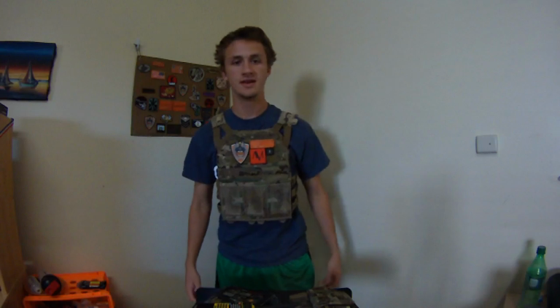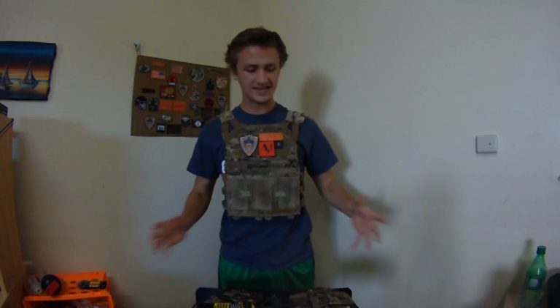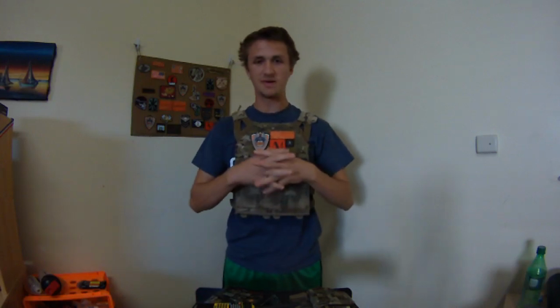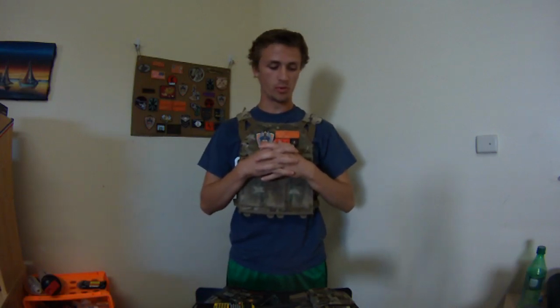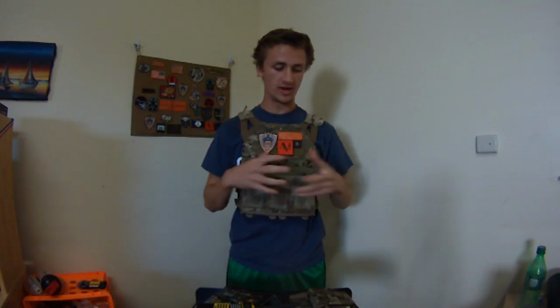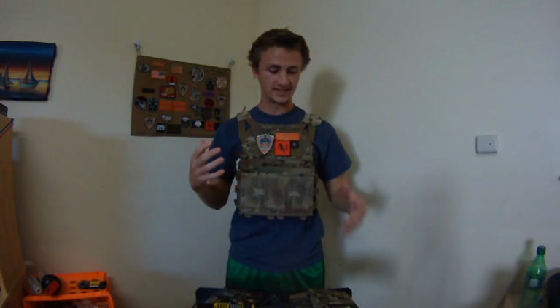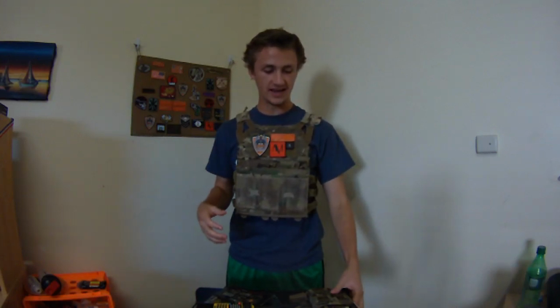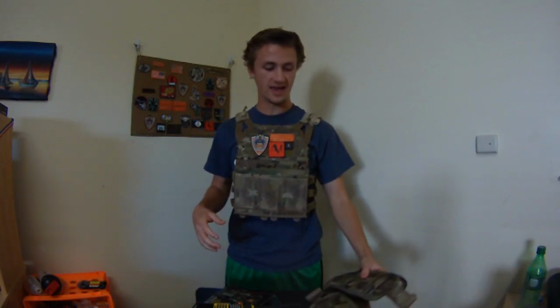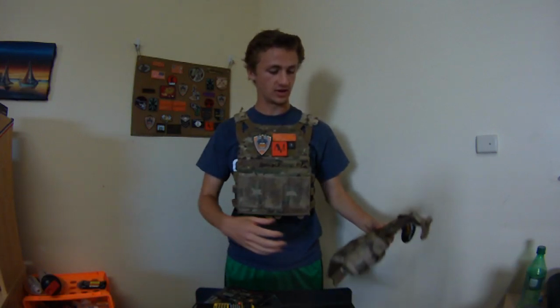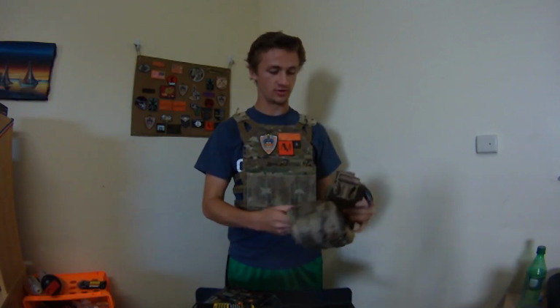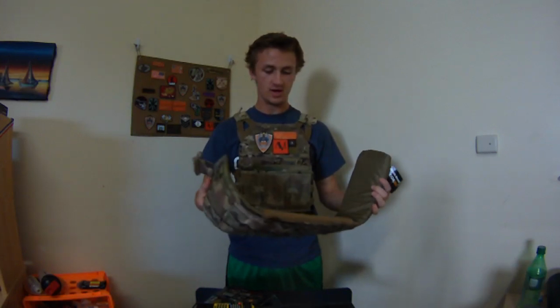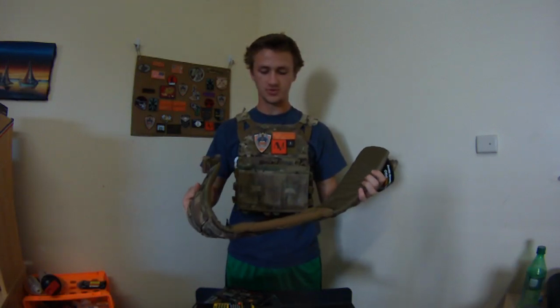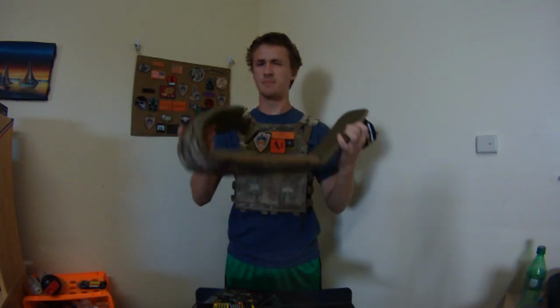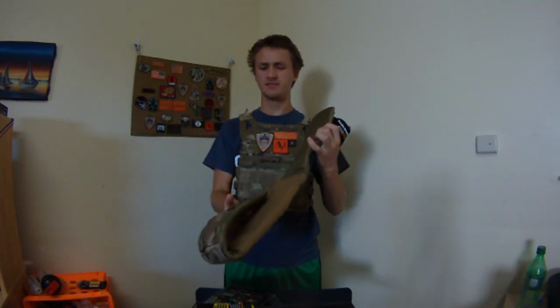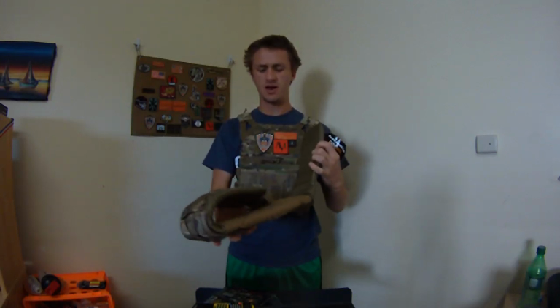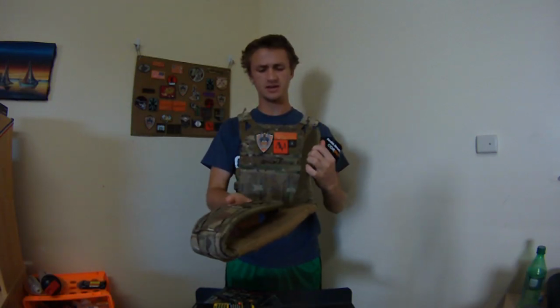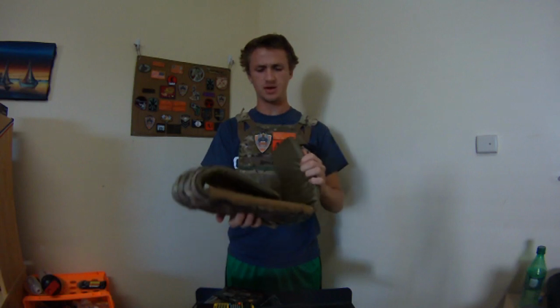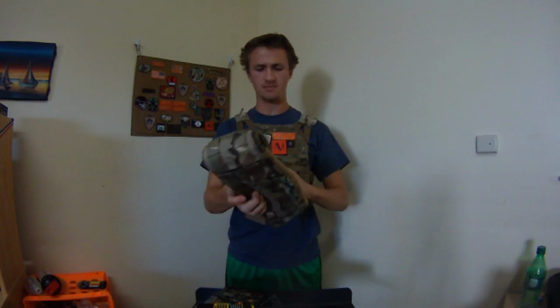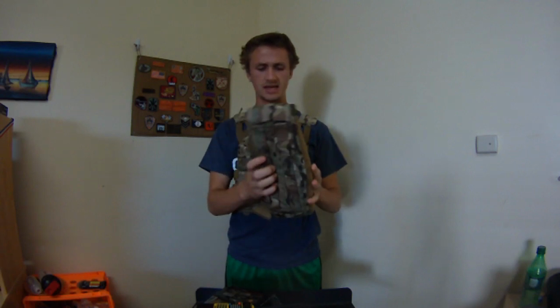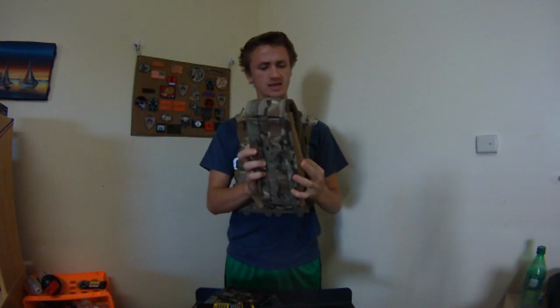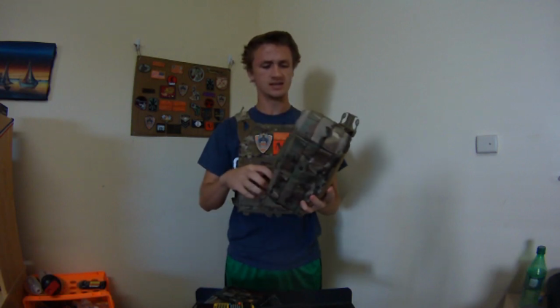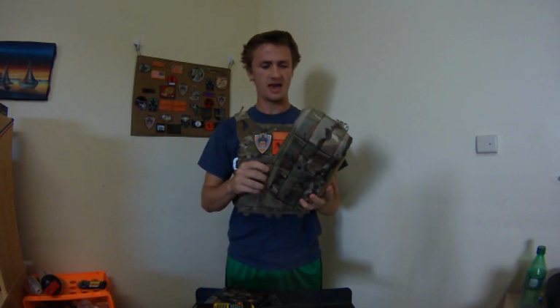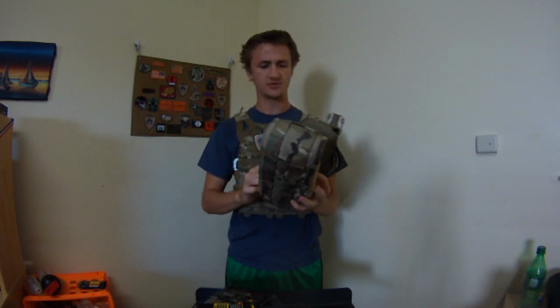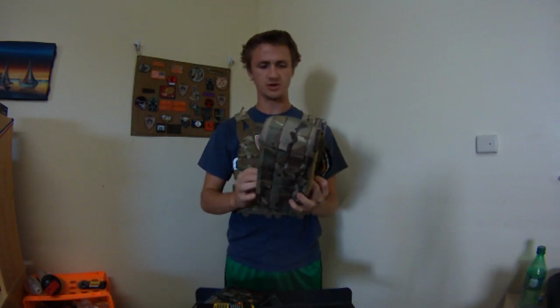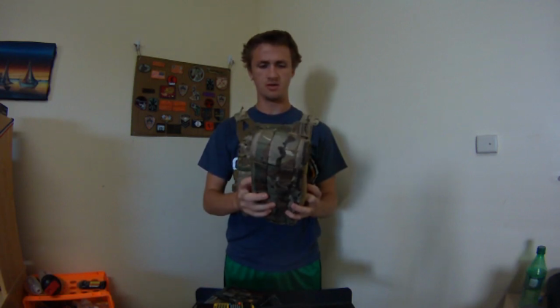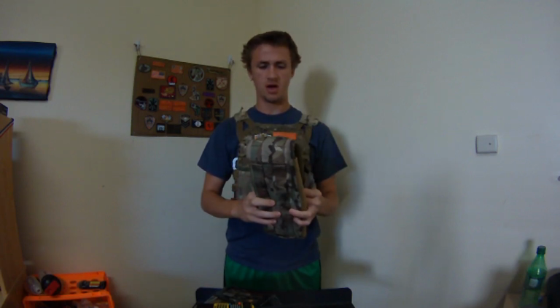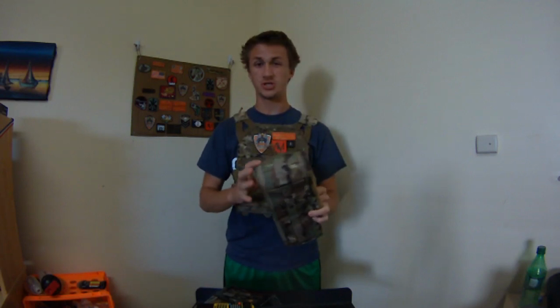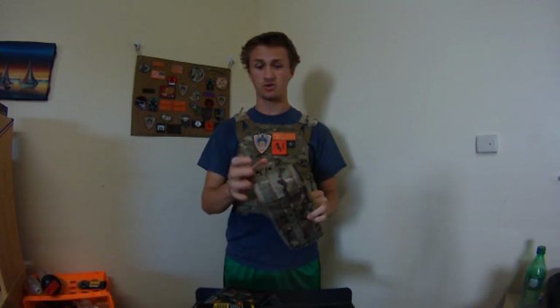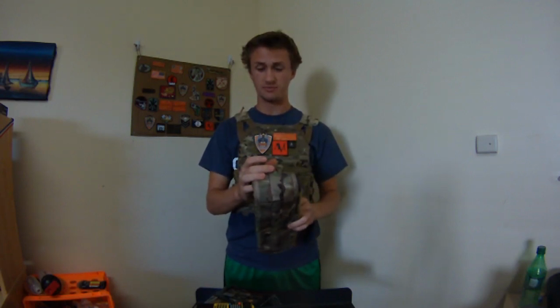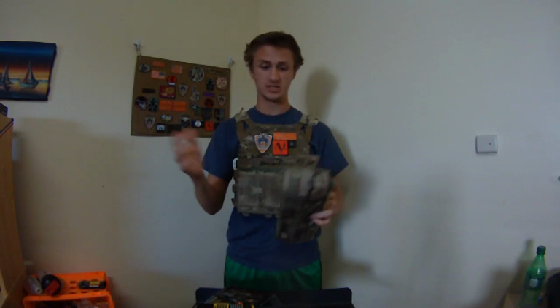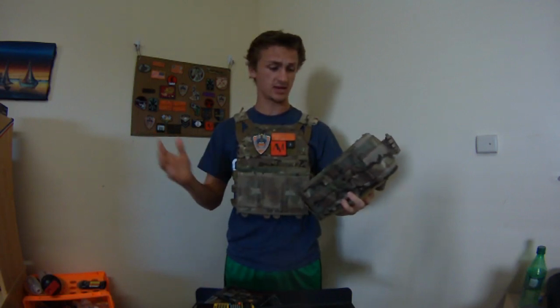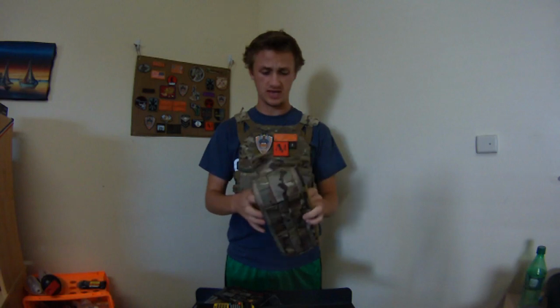Hey guys, I'm Mike1on1 and today I have another sort of unboxing video. I ended up getting these after Operation Iron Cloud, which was this past weekend.